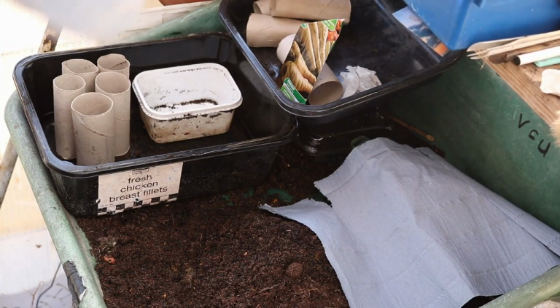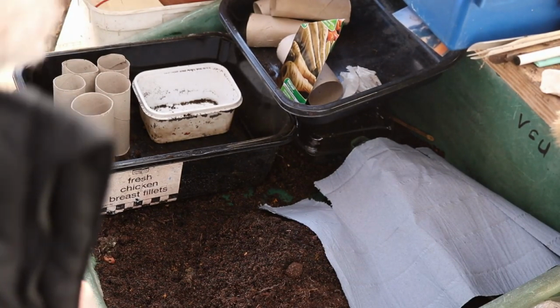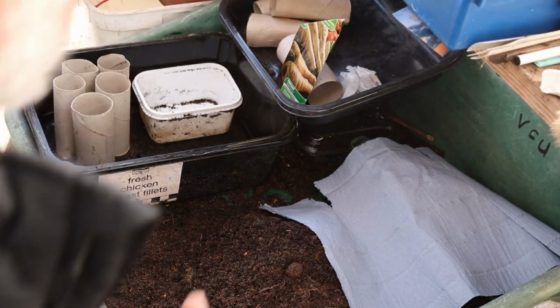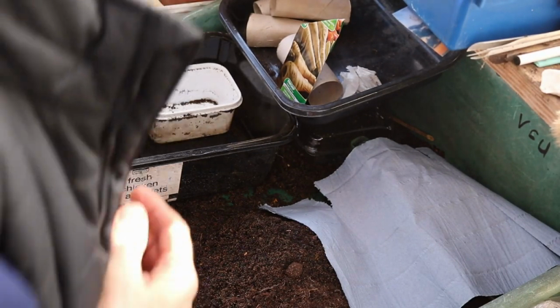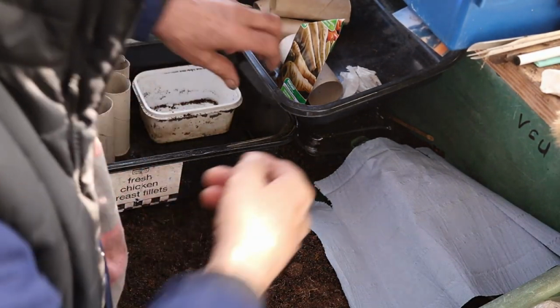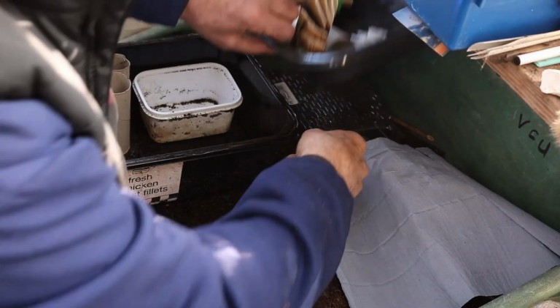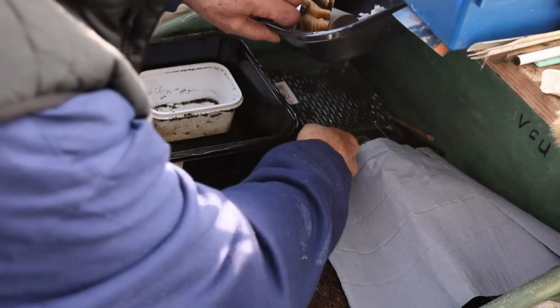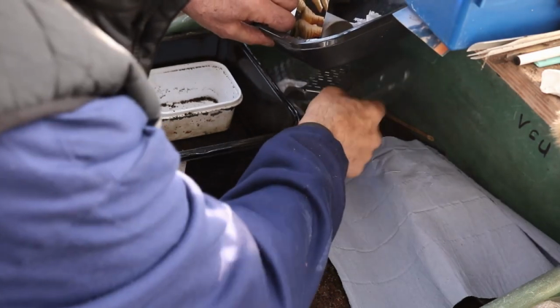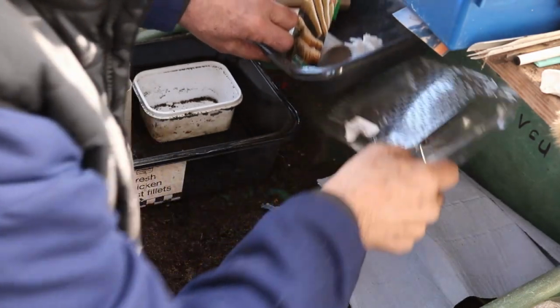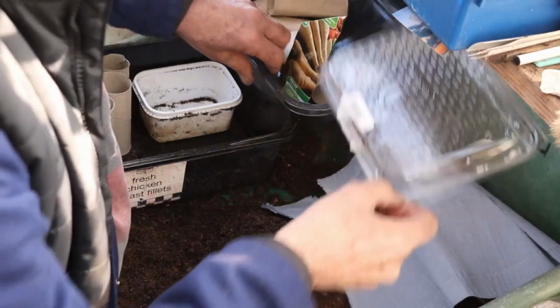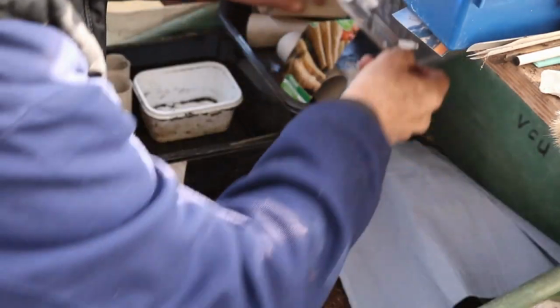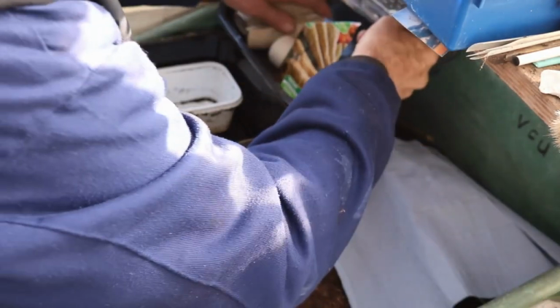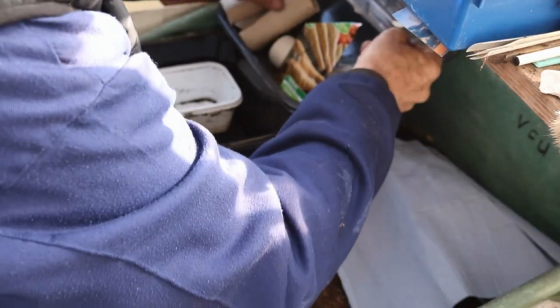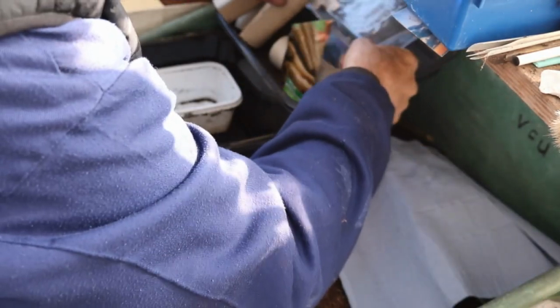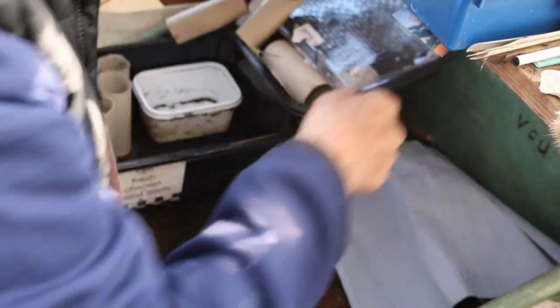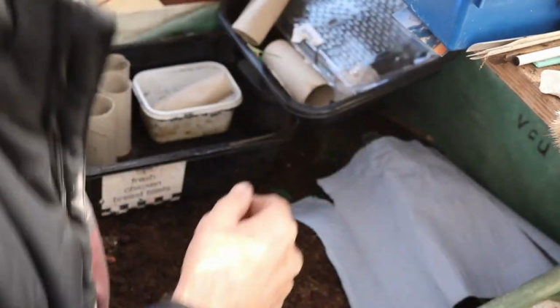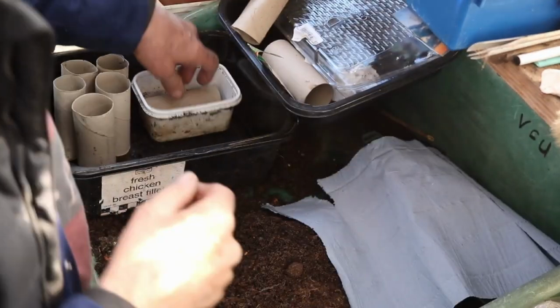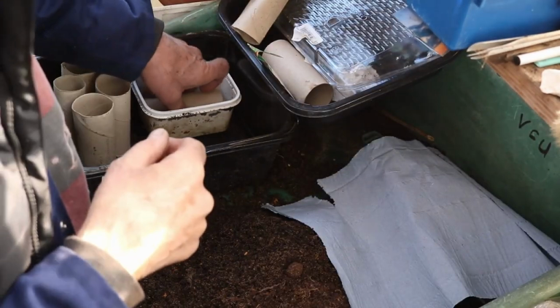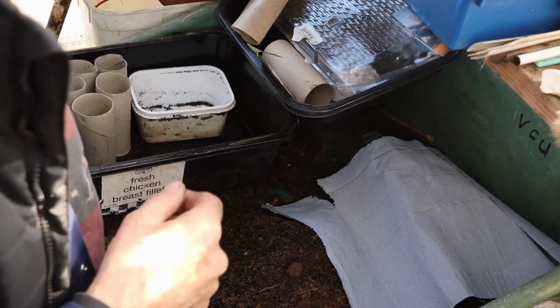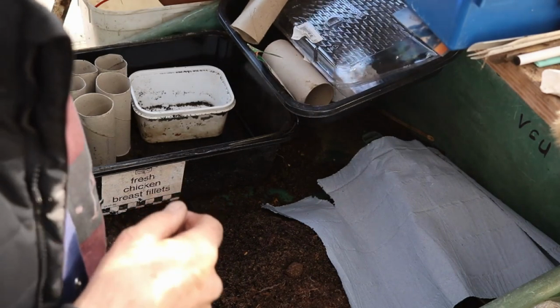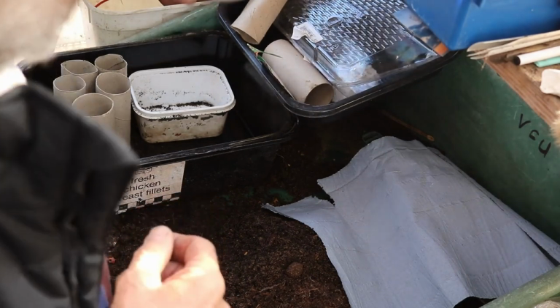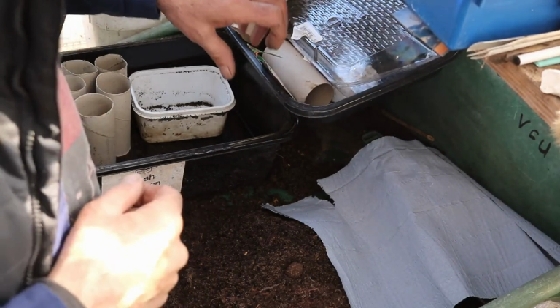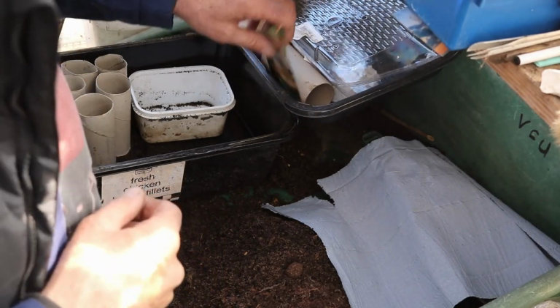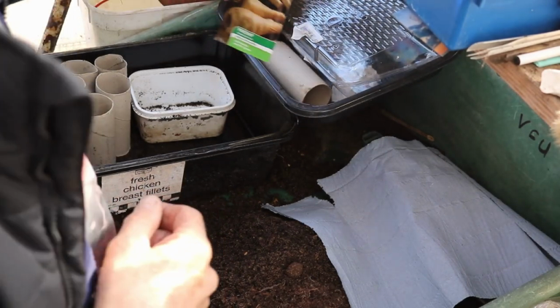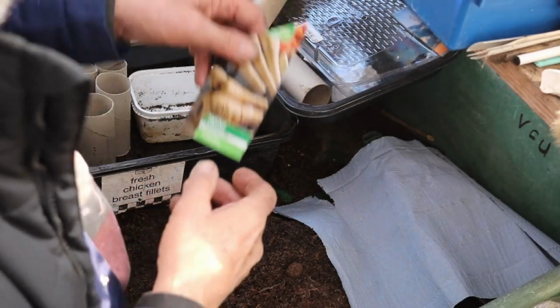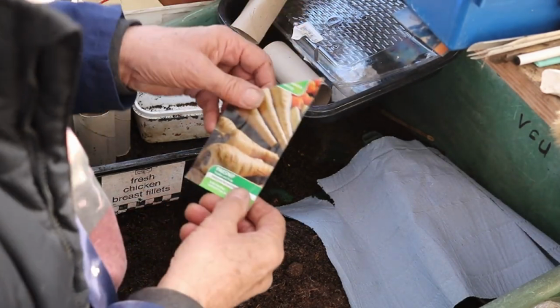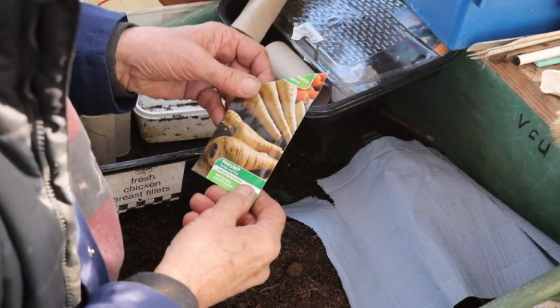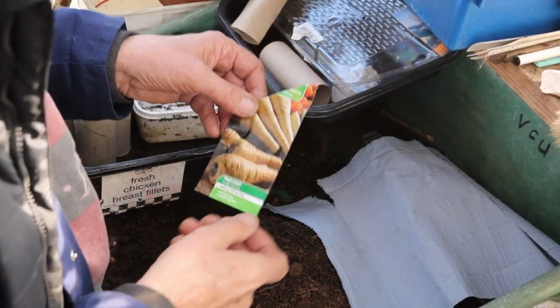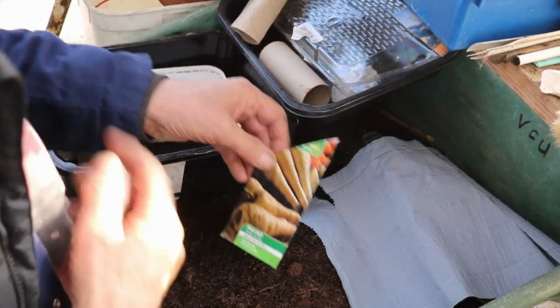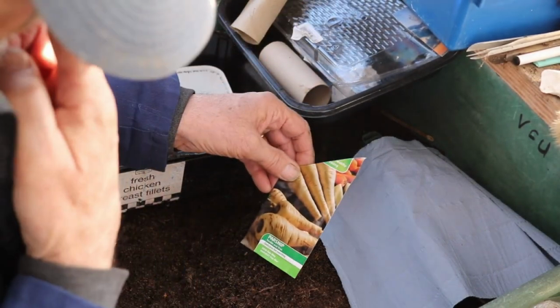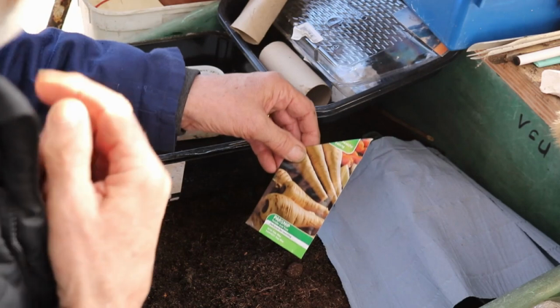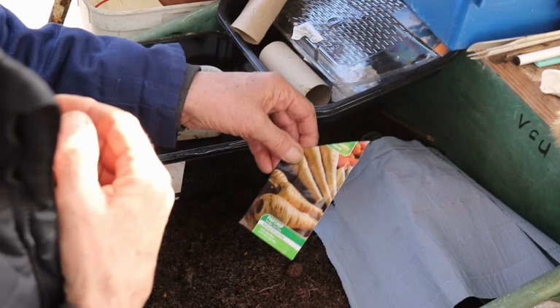A short while ago somebody said, how do you do your parsnips? Rather than explain, I'll tell you what I do - I'll make a video.